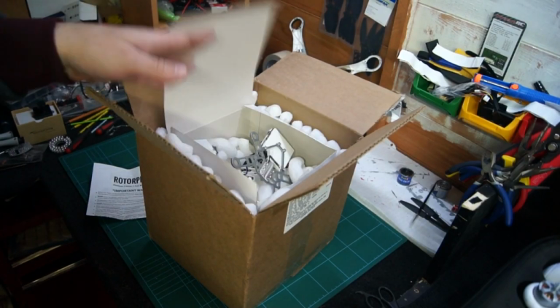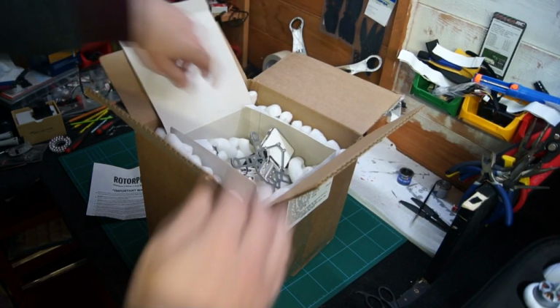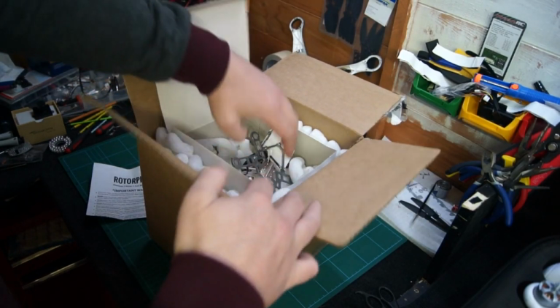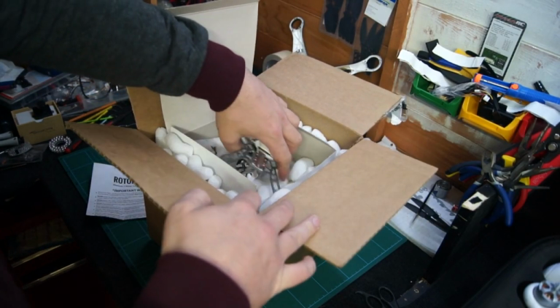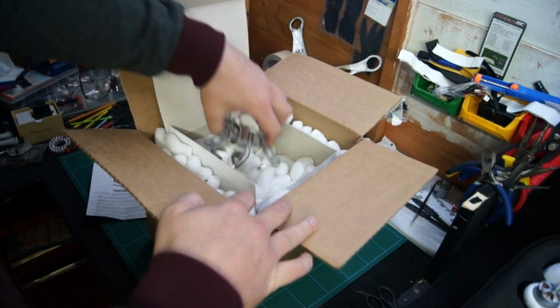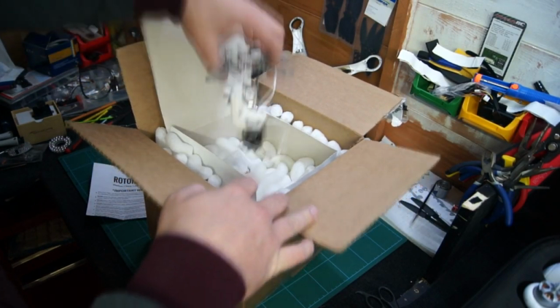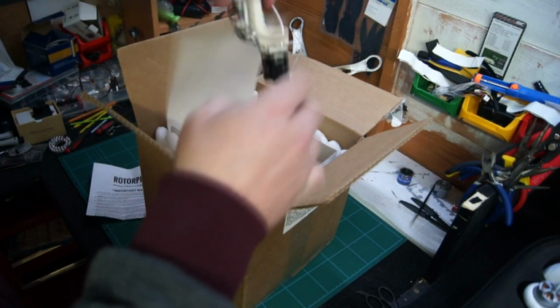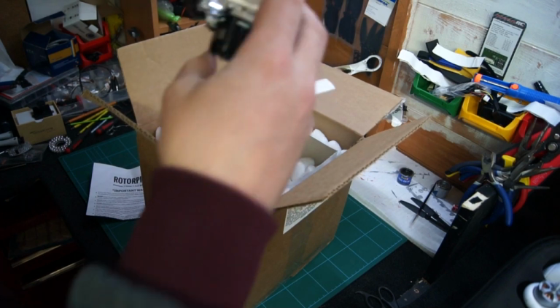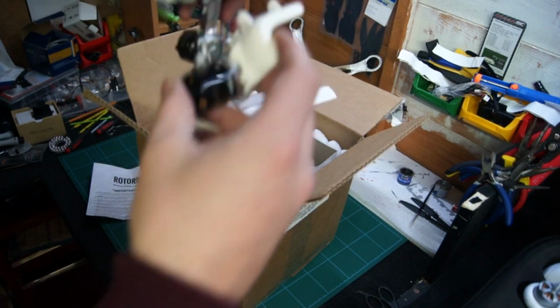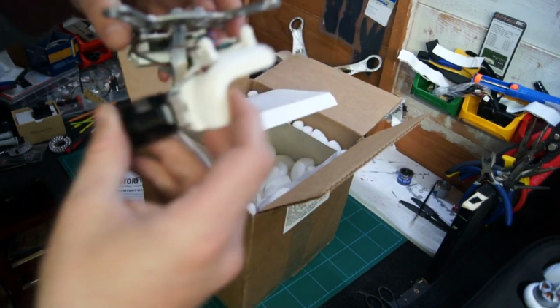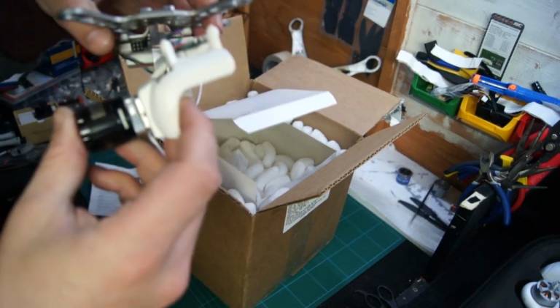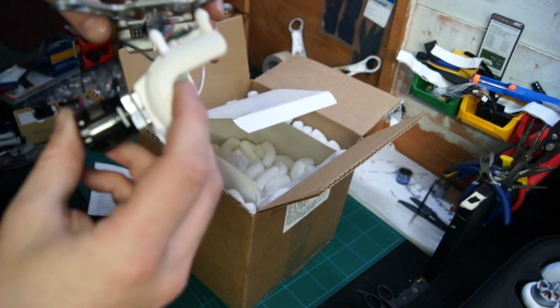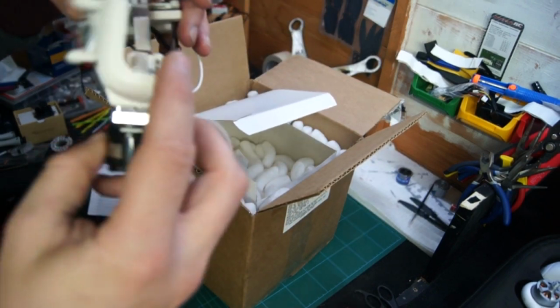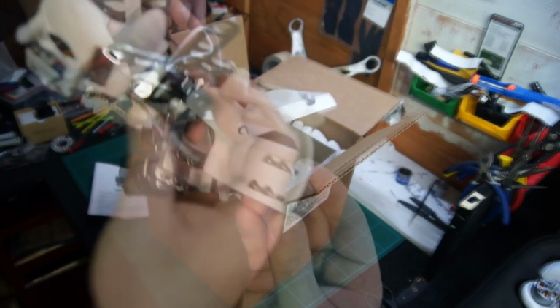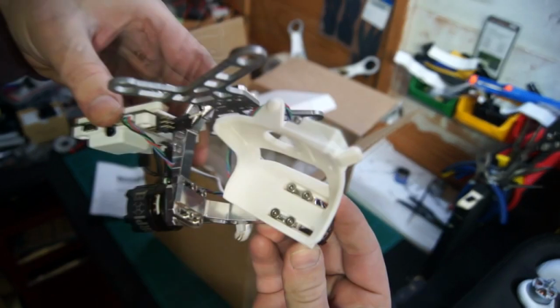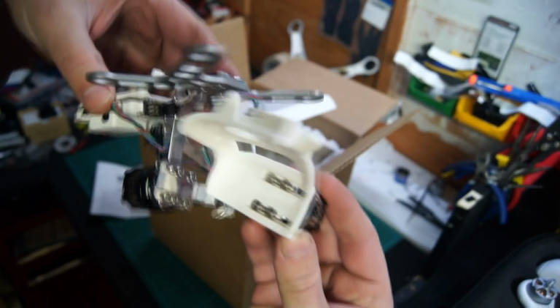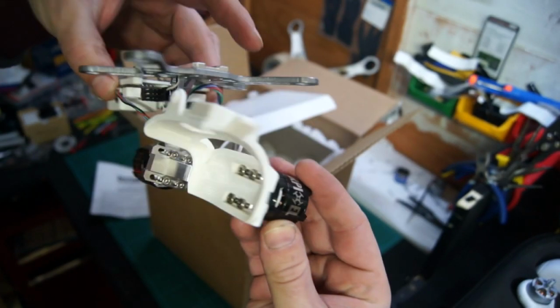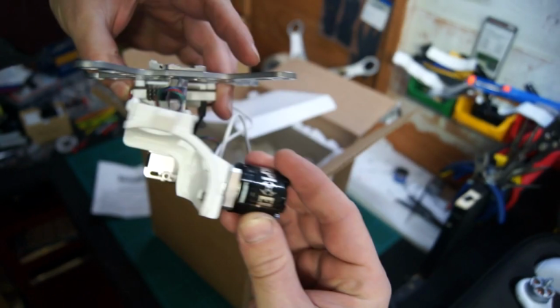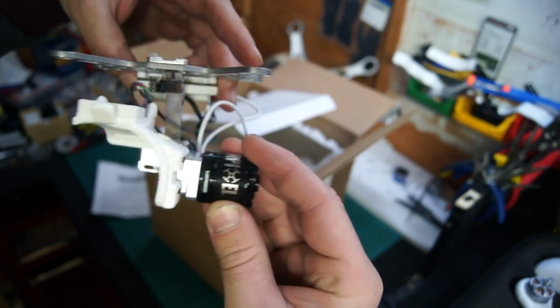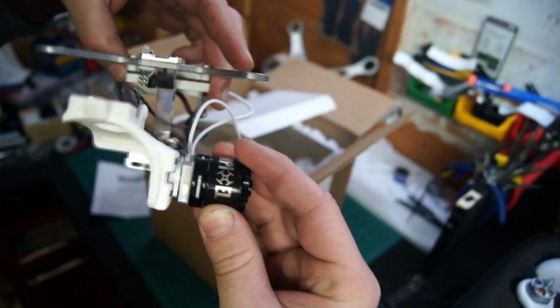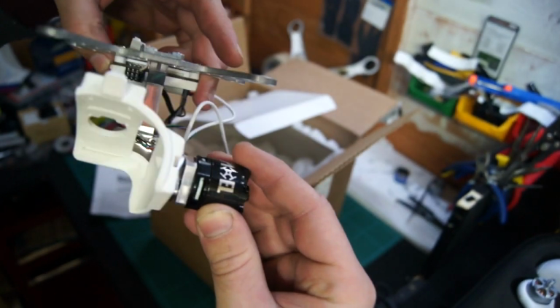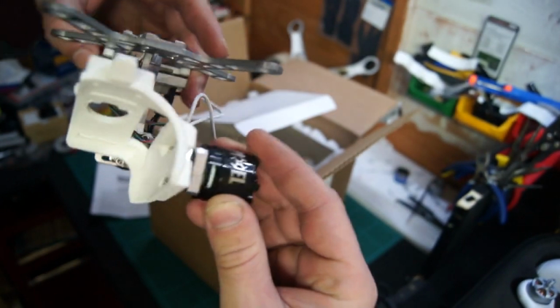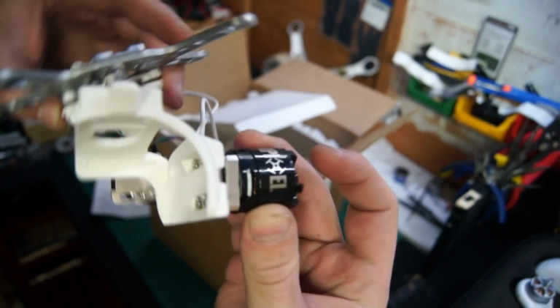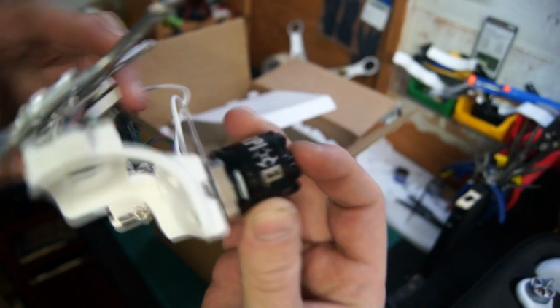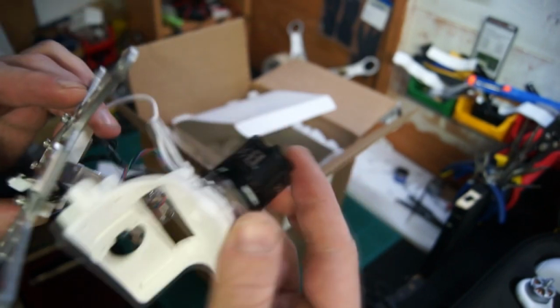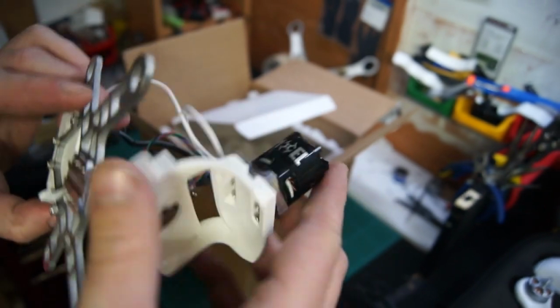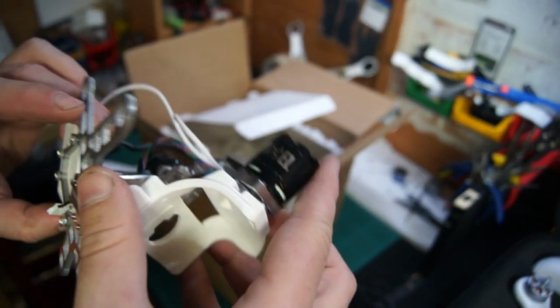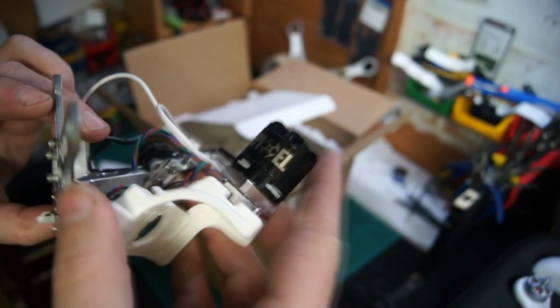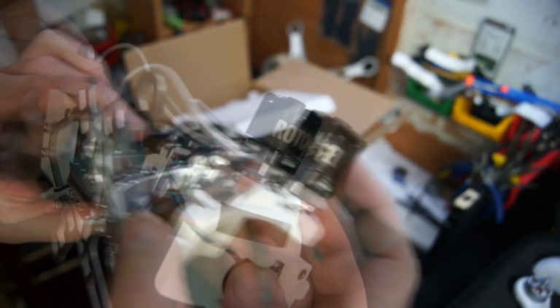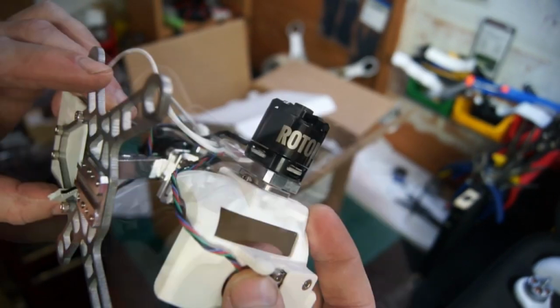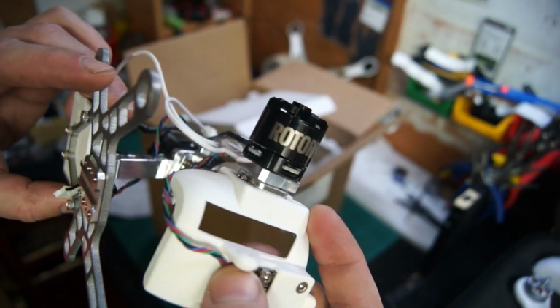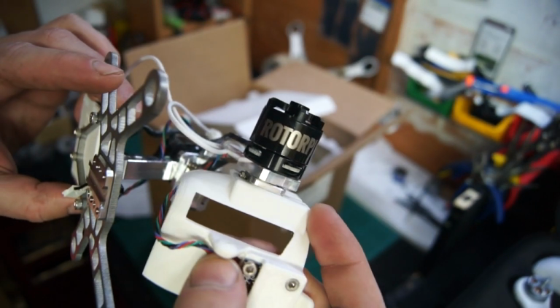Hi guys, today I'm going to be showing you how I installed the RotorPixel Brushless Gimbal onto my Phantom Vision. Before I start installing things, let's take a closer look.